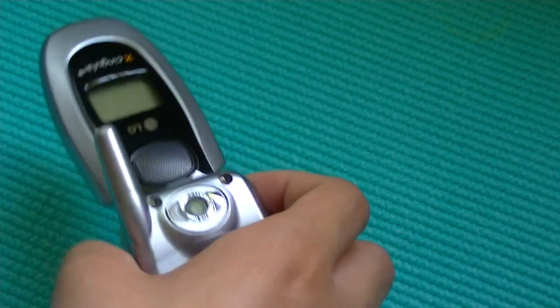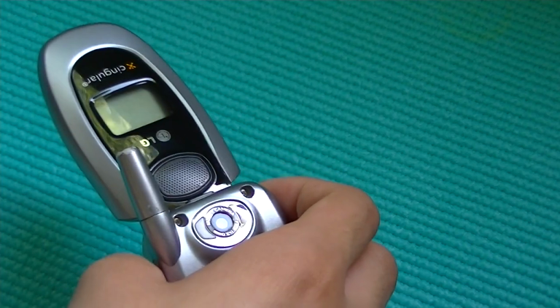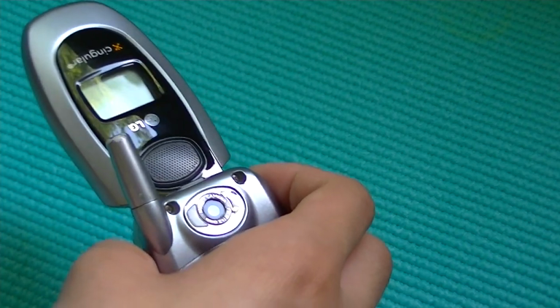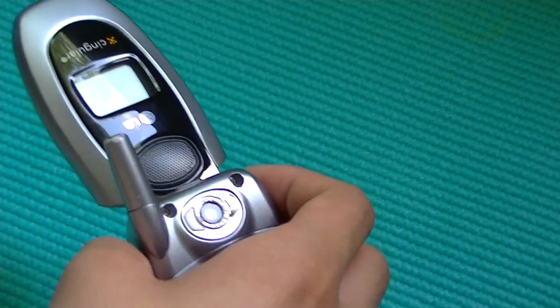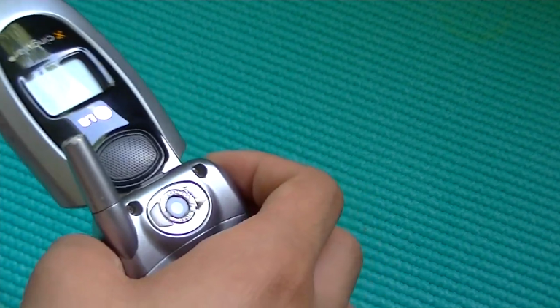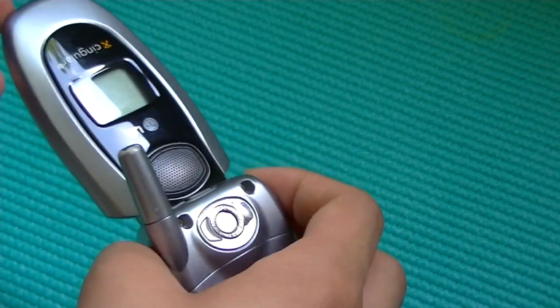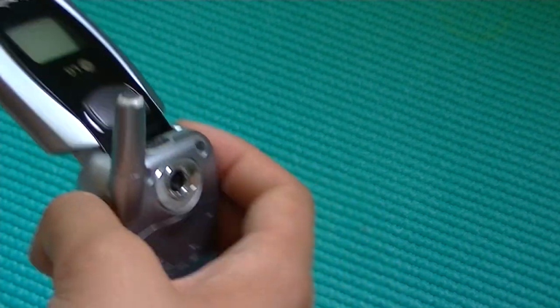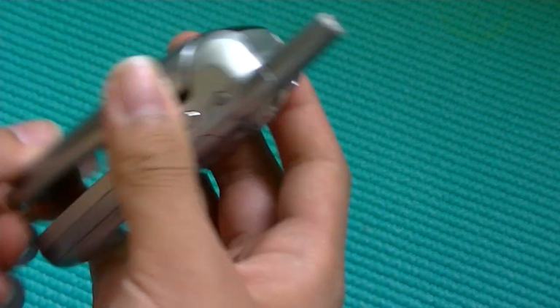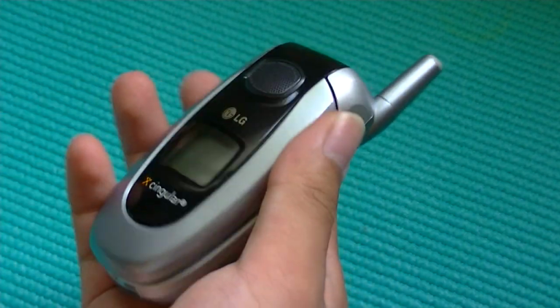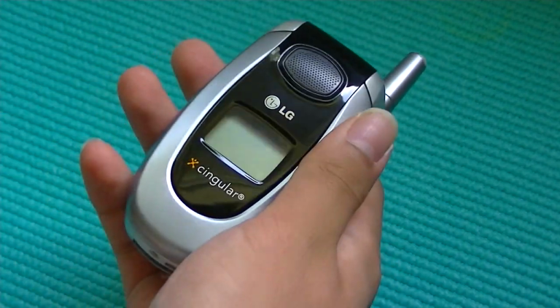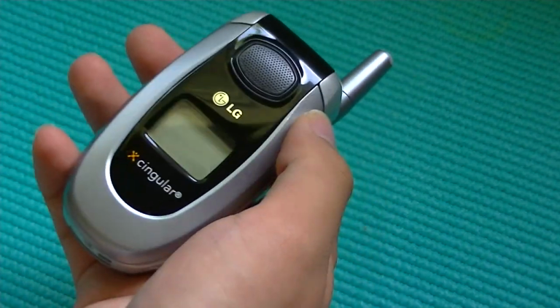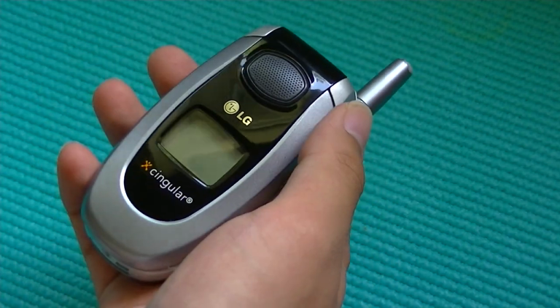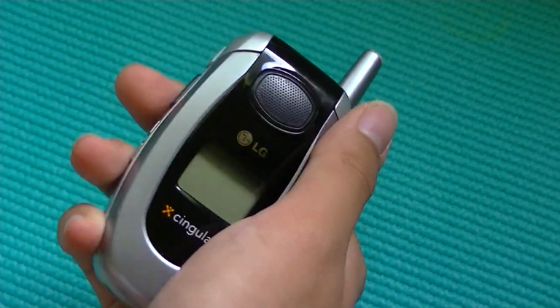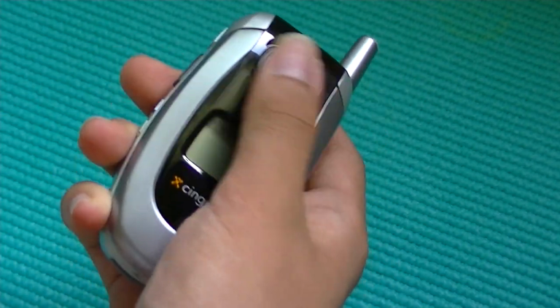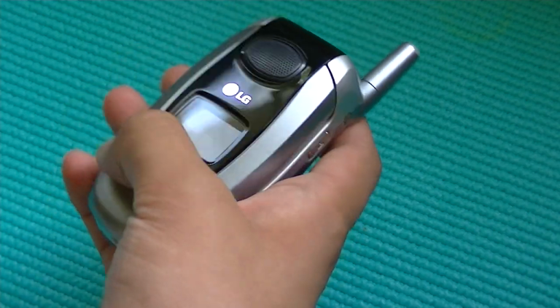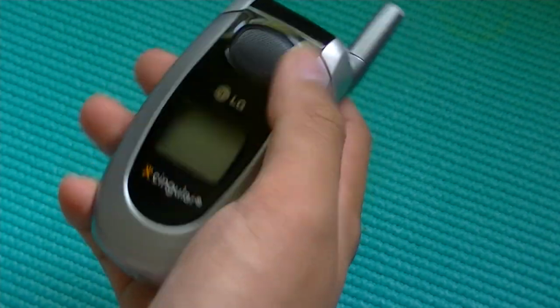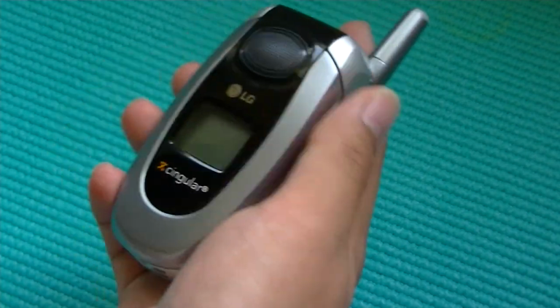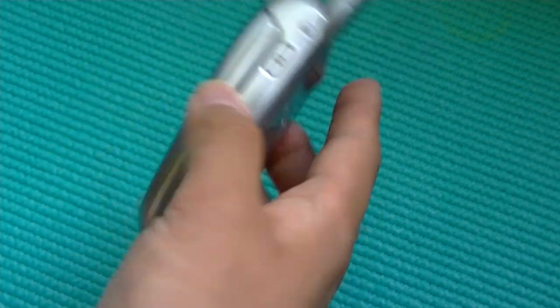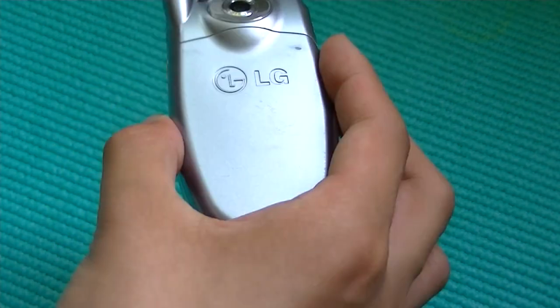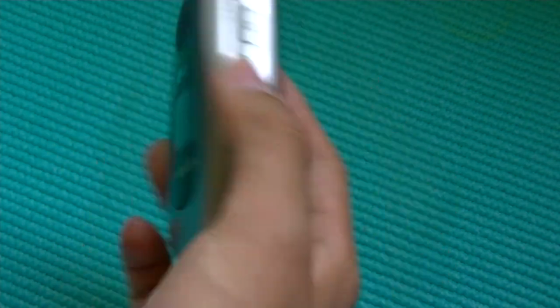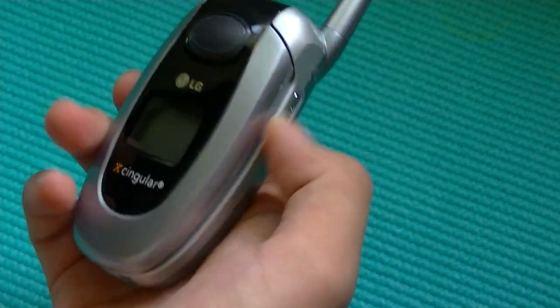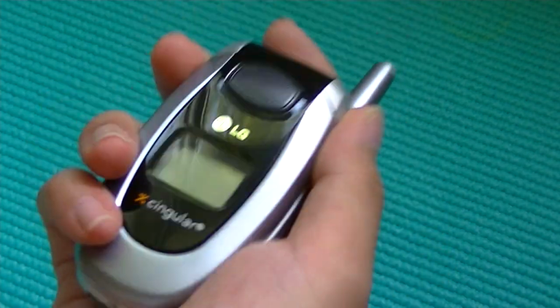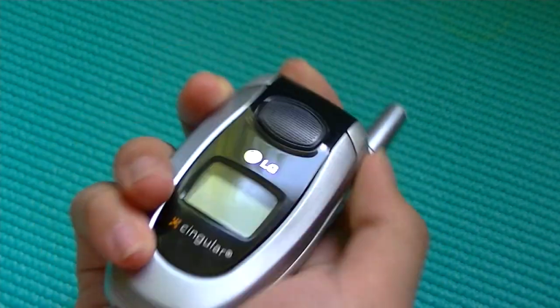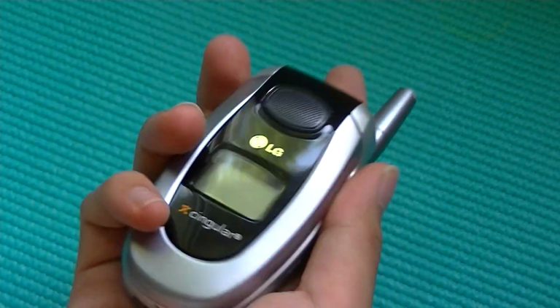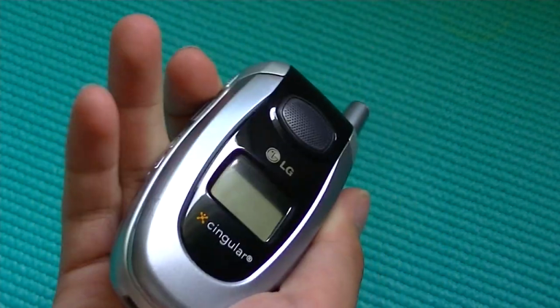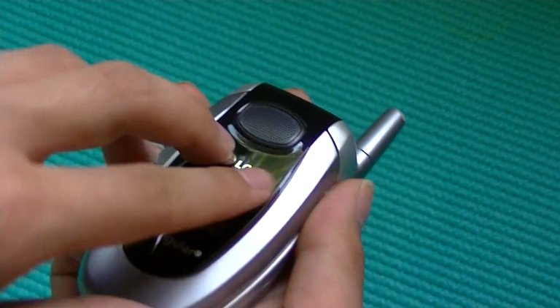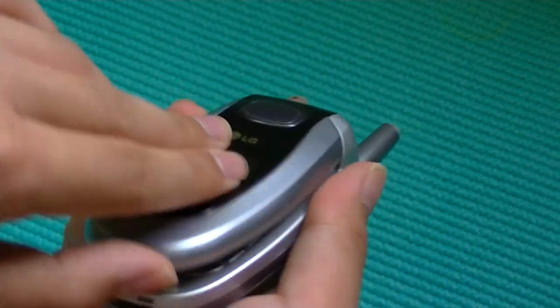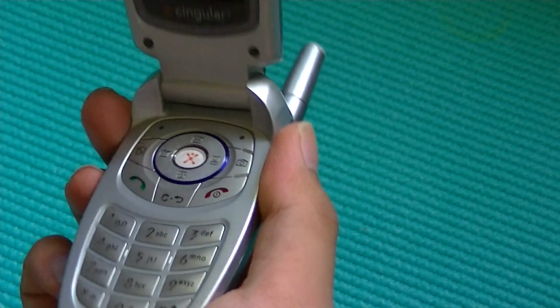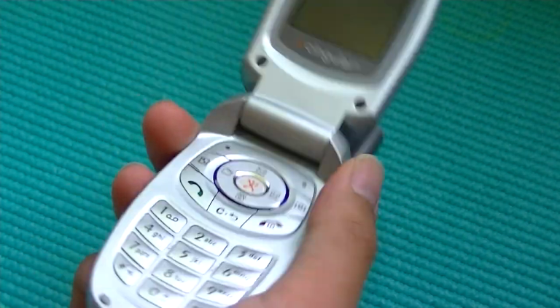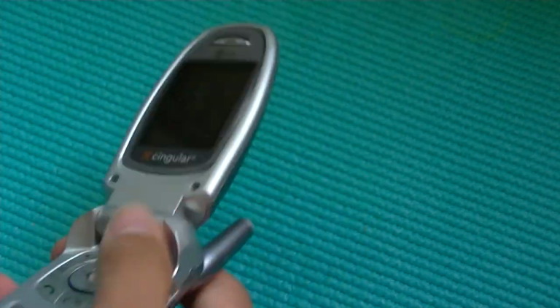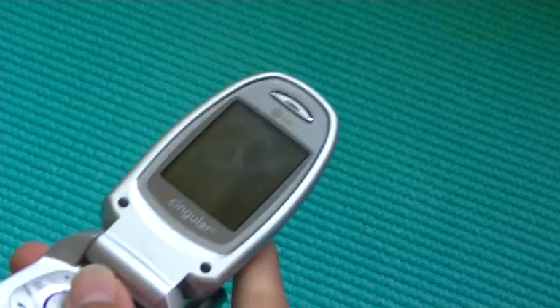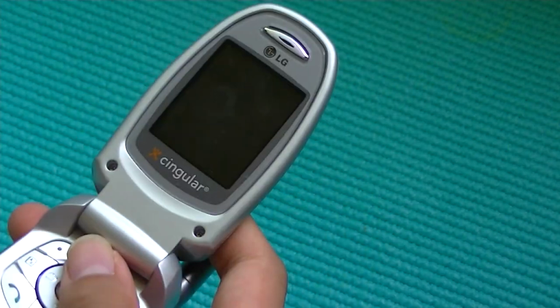The LG CG300 is one of the most solid-feeling phones thanks to its use of more glossy materials, piano black finishes, and overall it just feels really nice in the hand. It feels pretty durable for some reason.